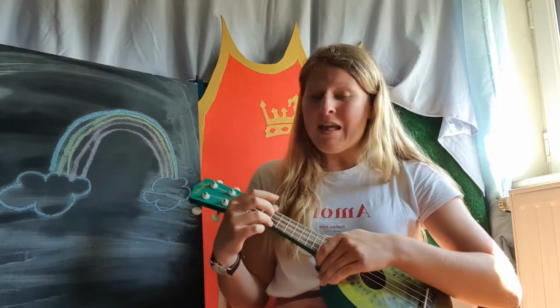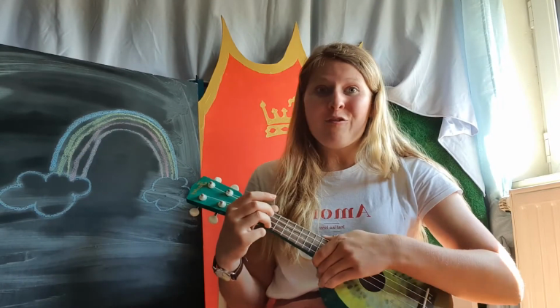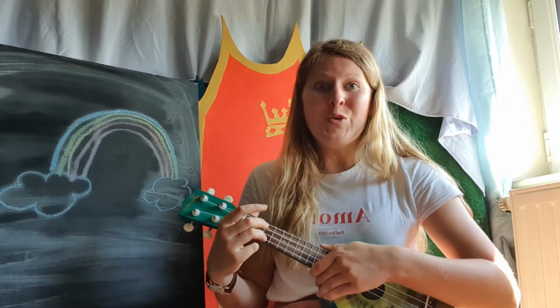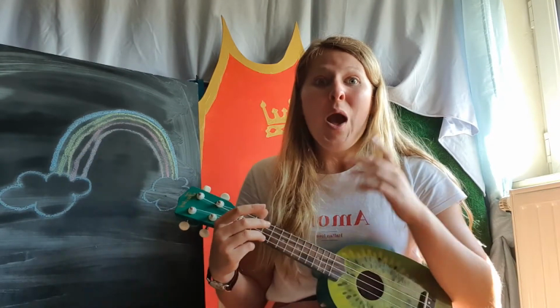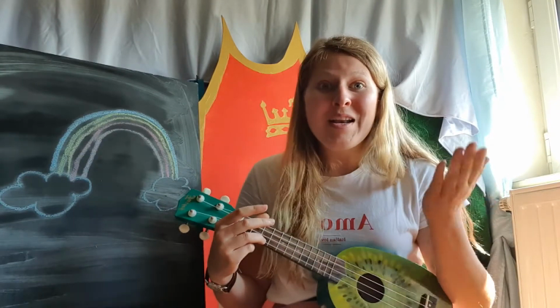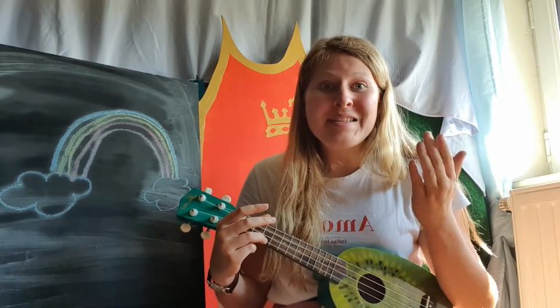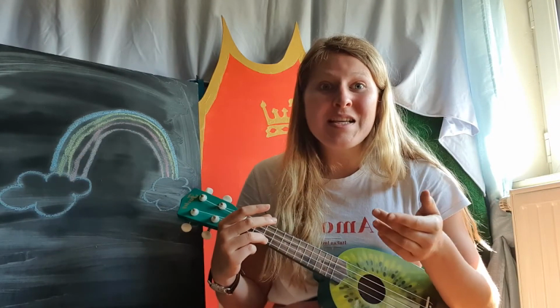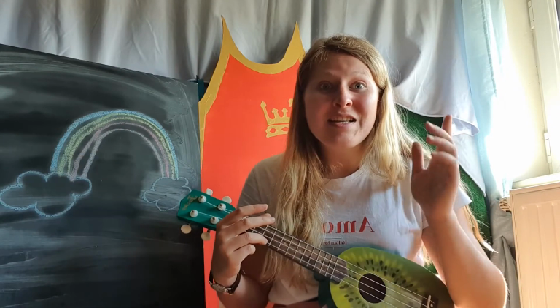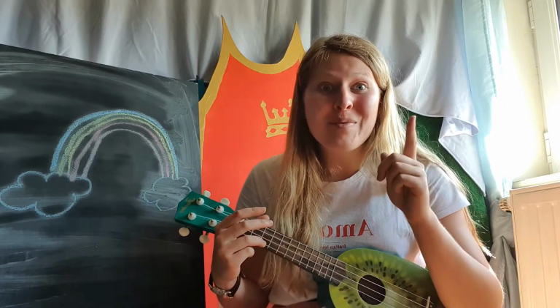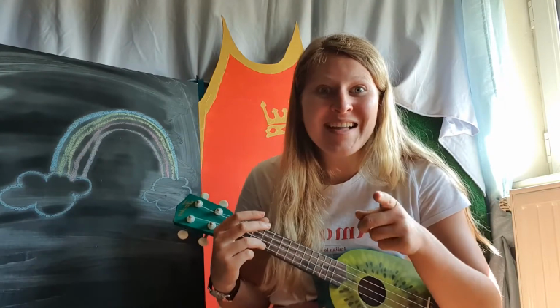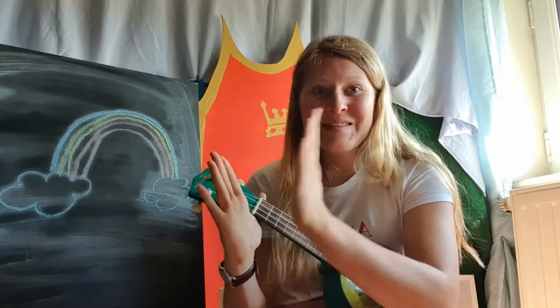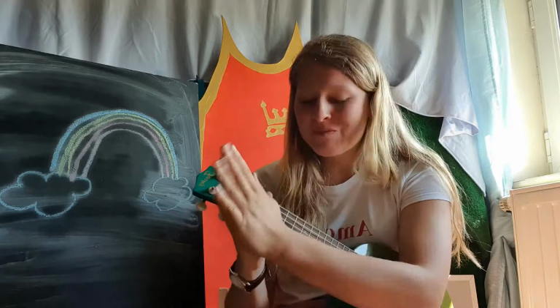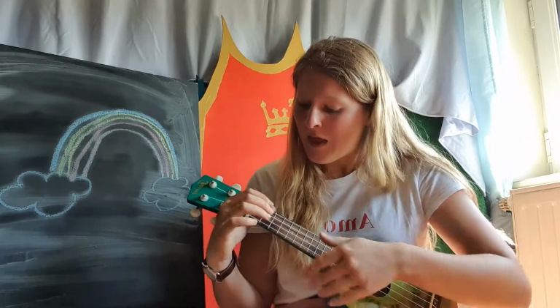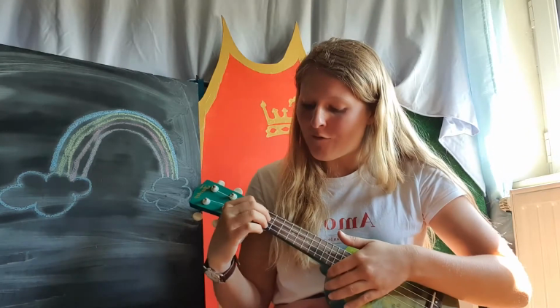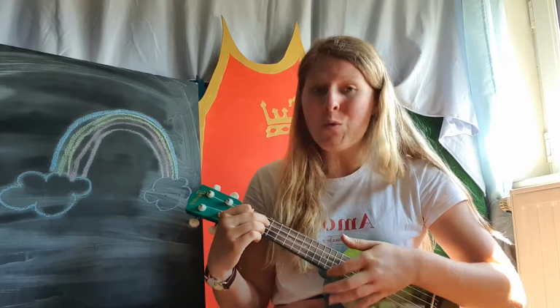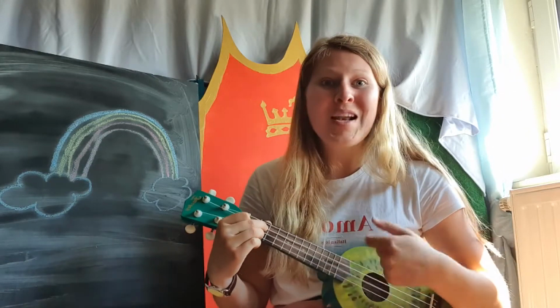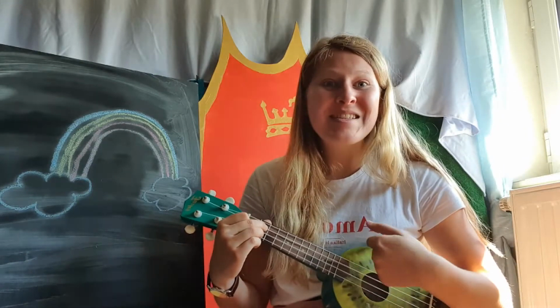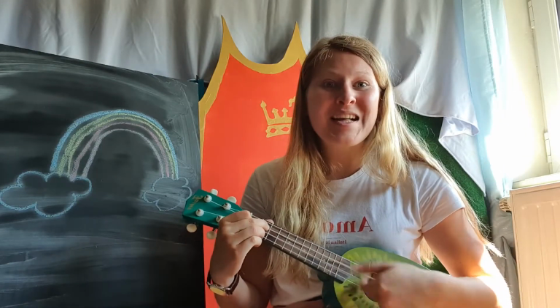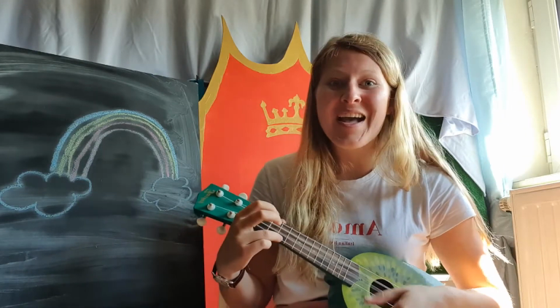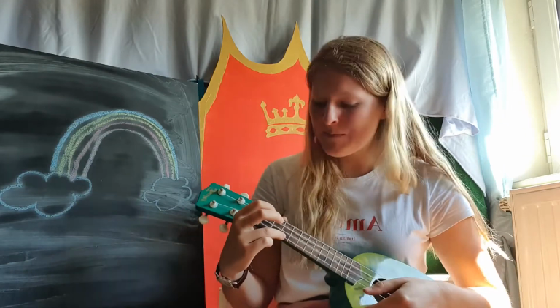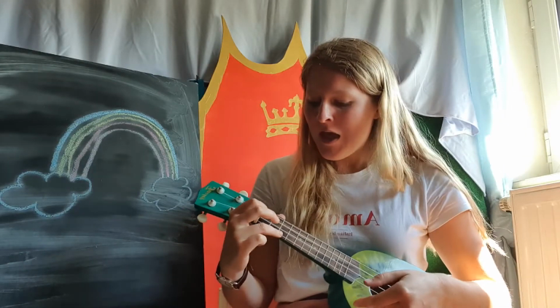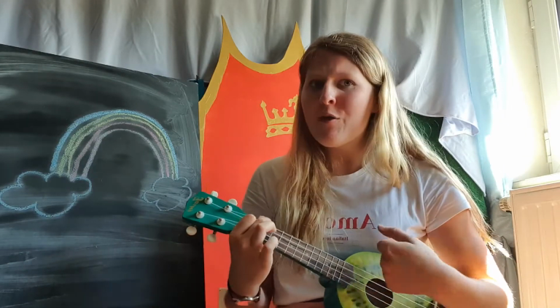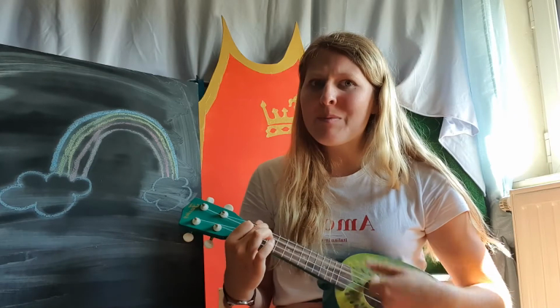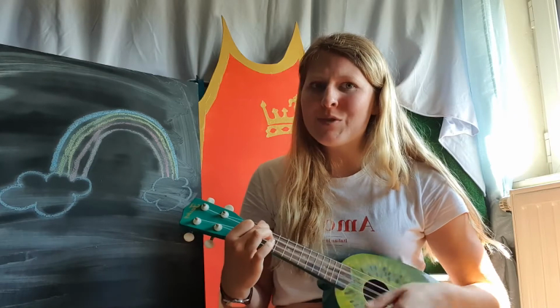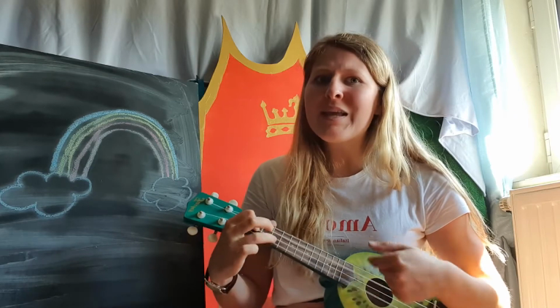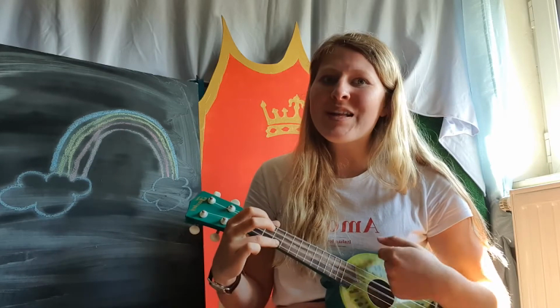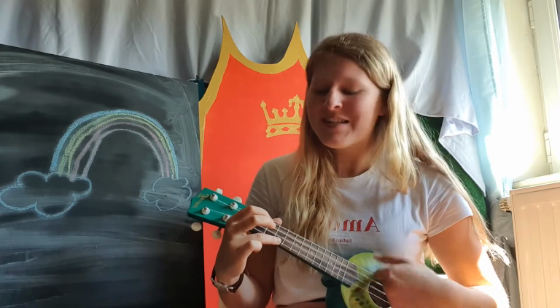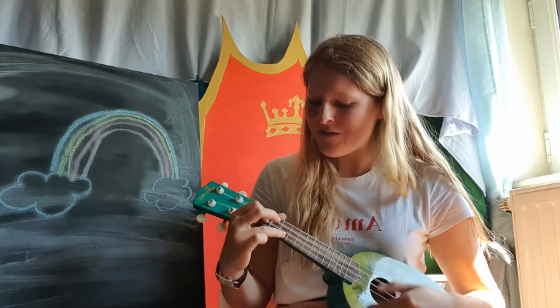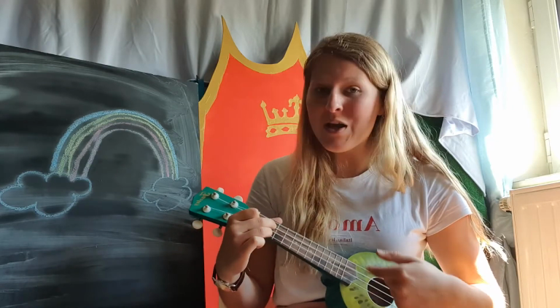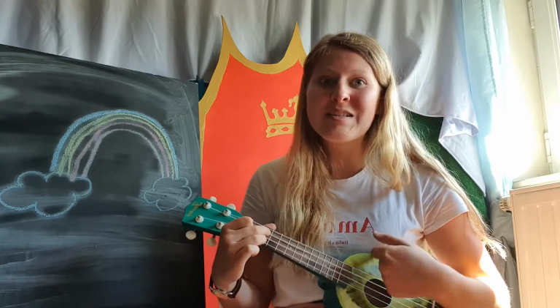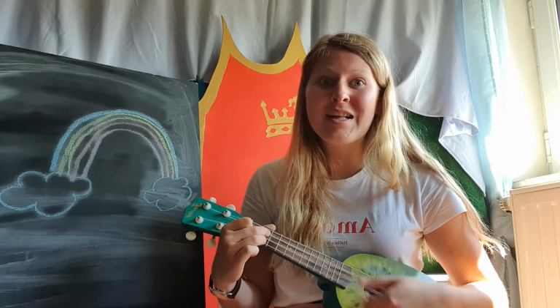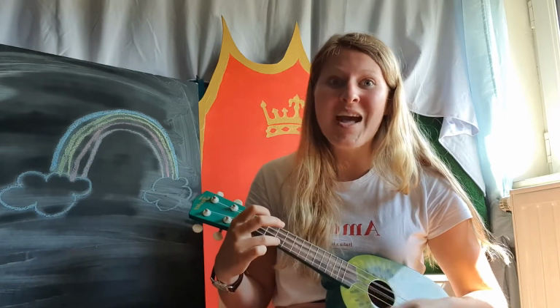If you wanna play some music, clap your hands. If you wanna play some music and you really wanna do it, if you wanna play some music, clap your hands.